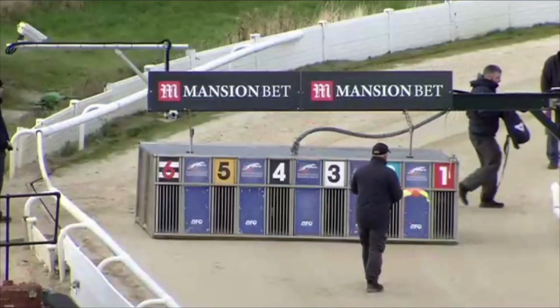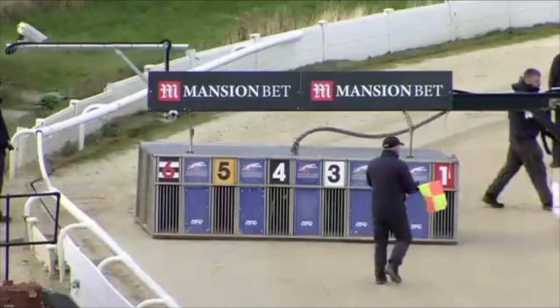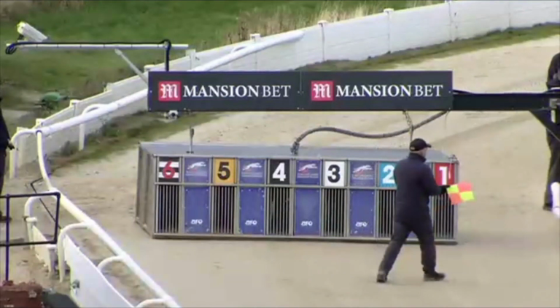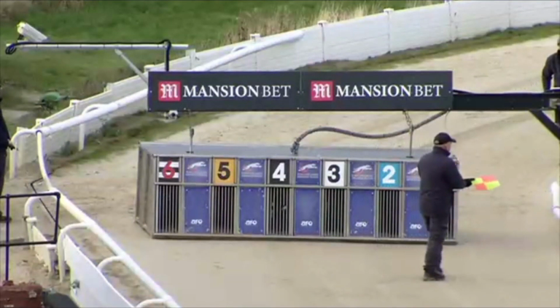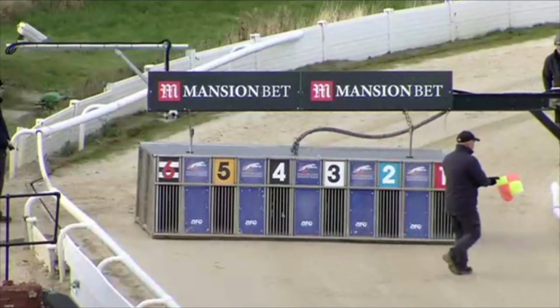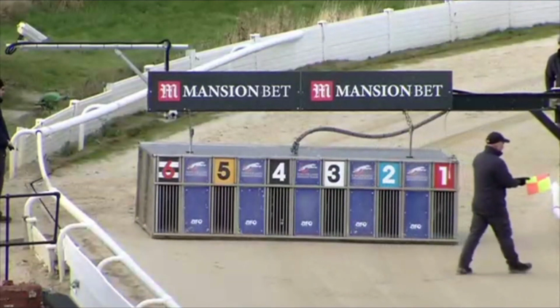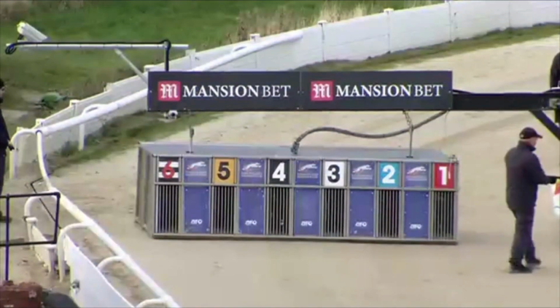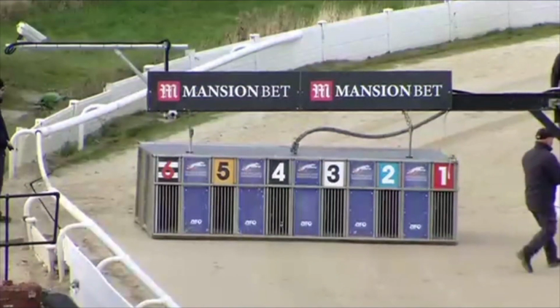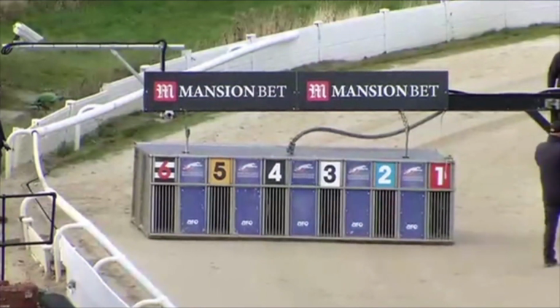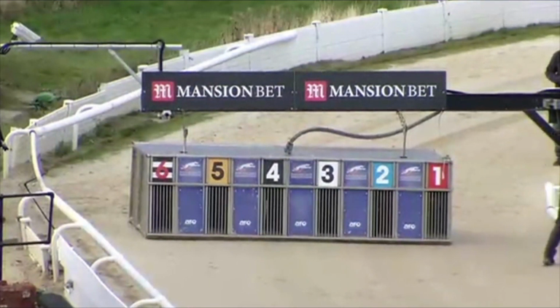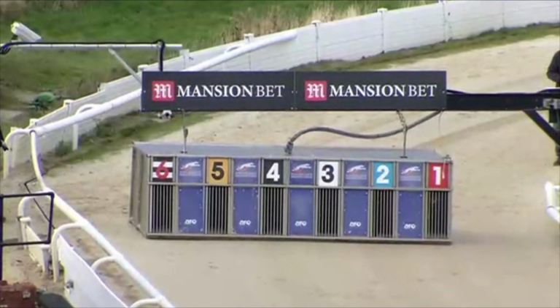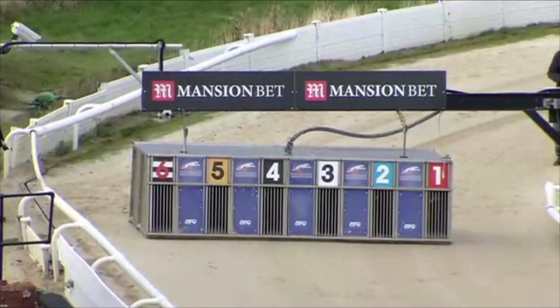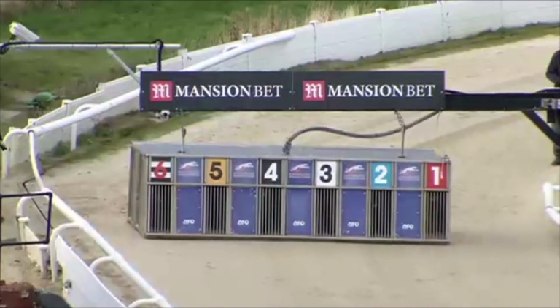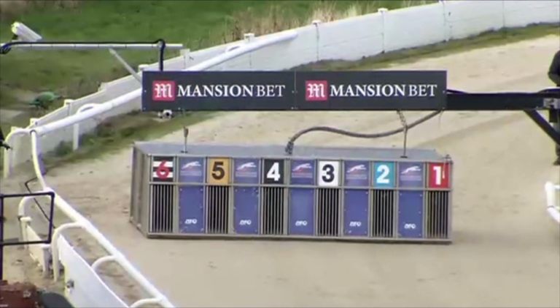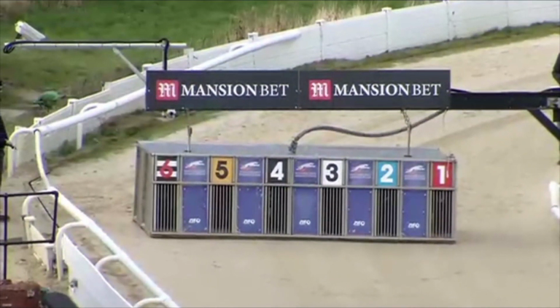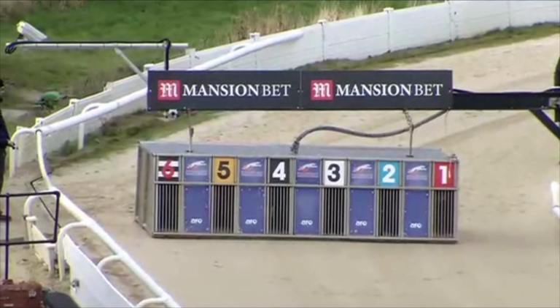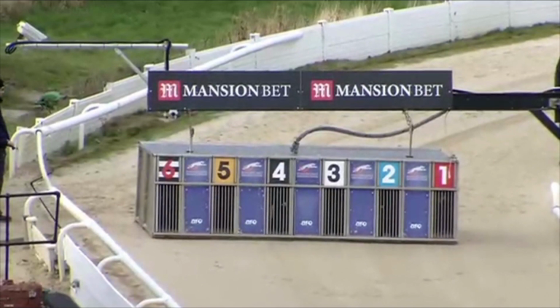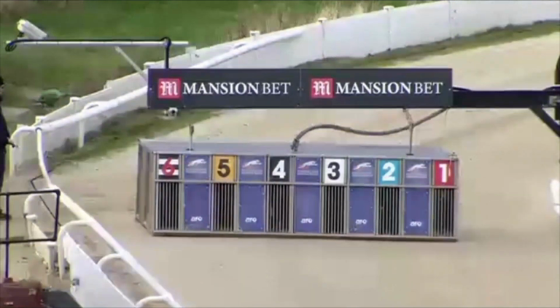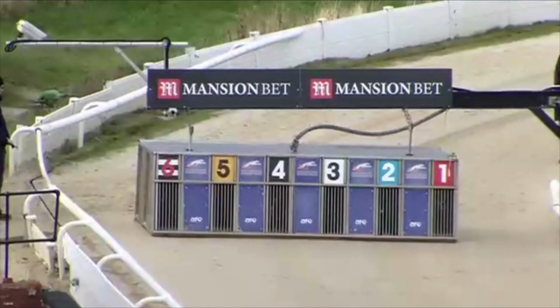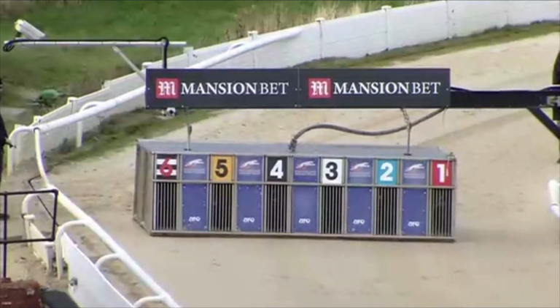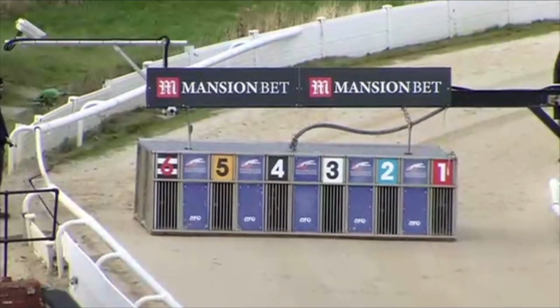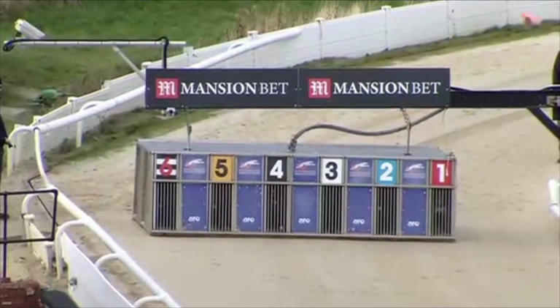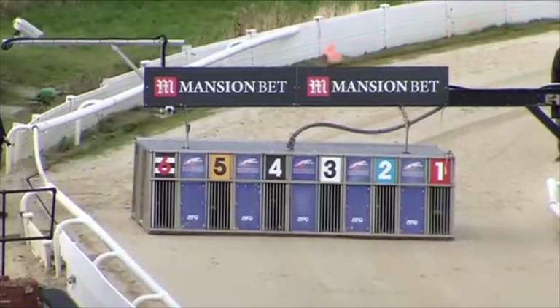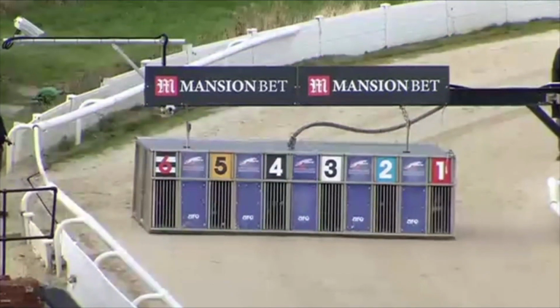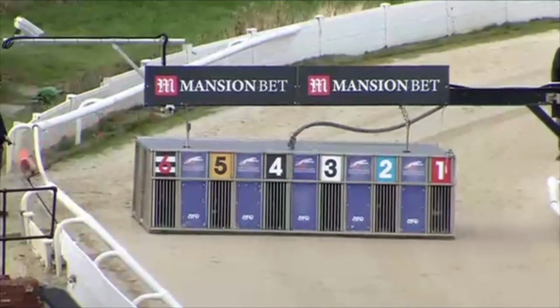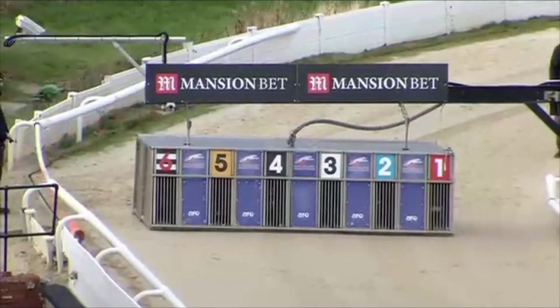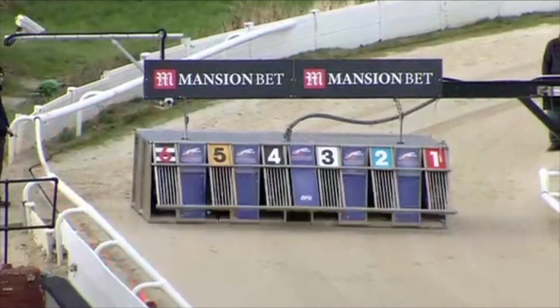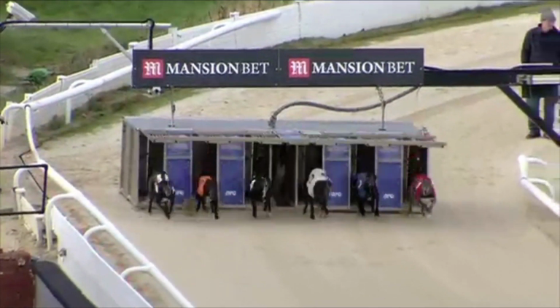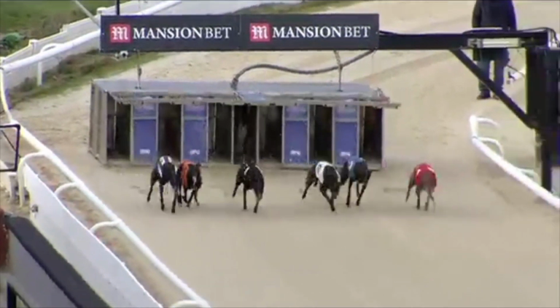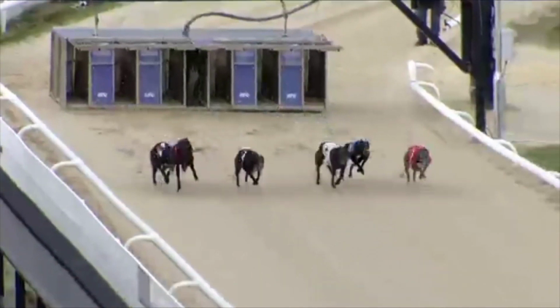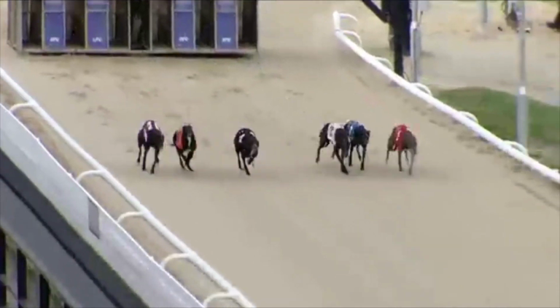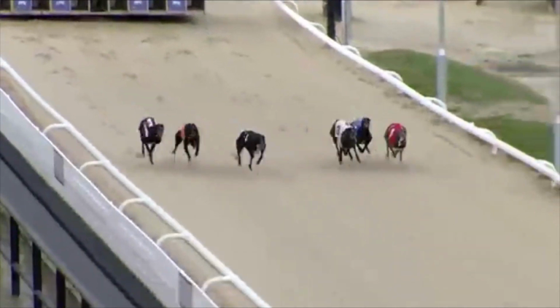There they go. Here is running at Sunderland. Penny Lane Buick, trap two, seems well fancied here. The blue jacket, away they go.